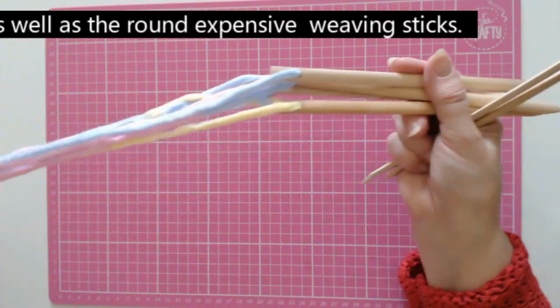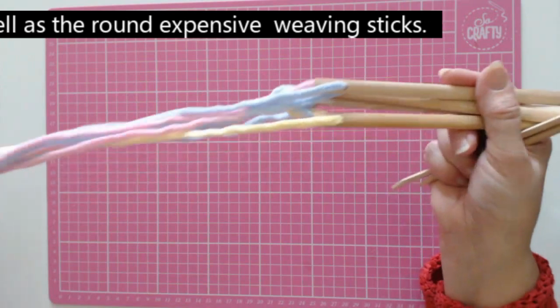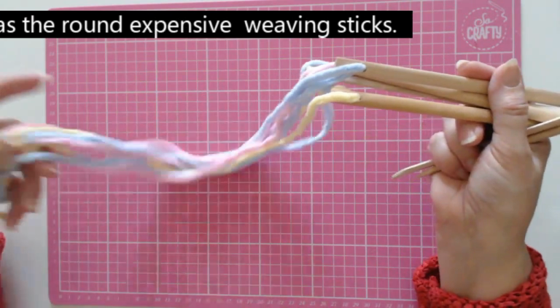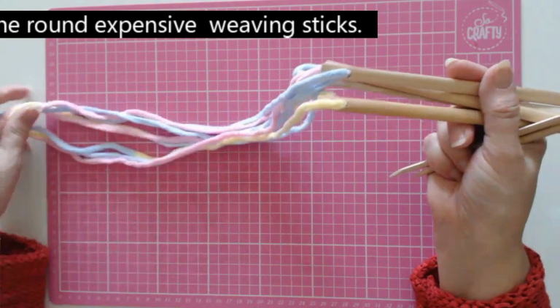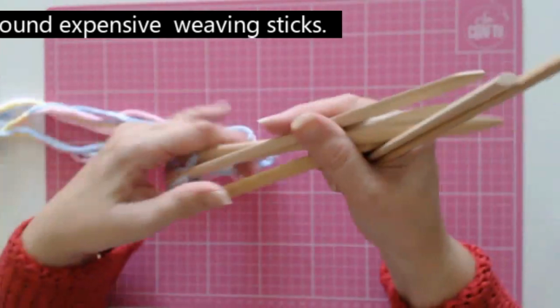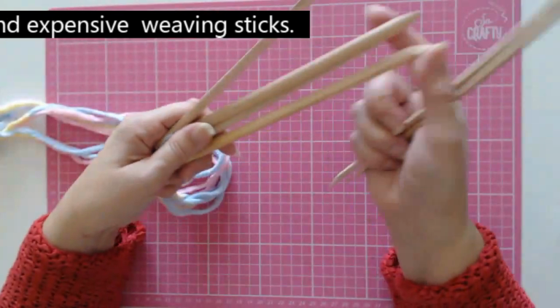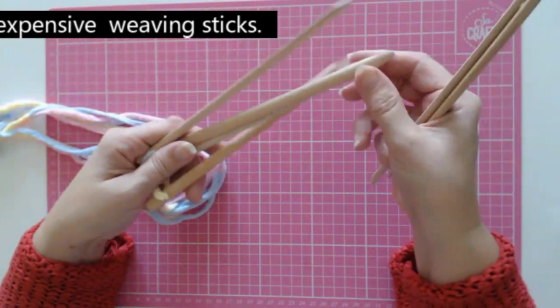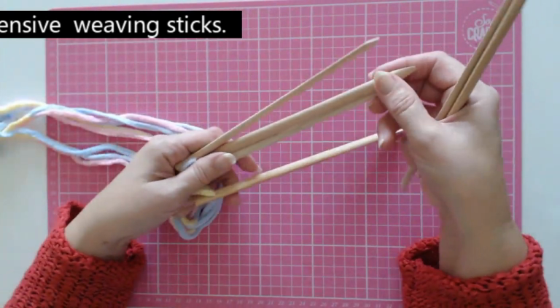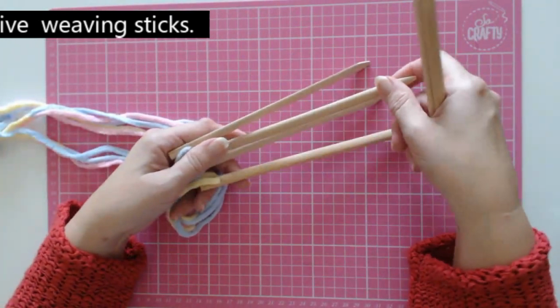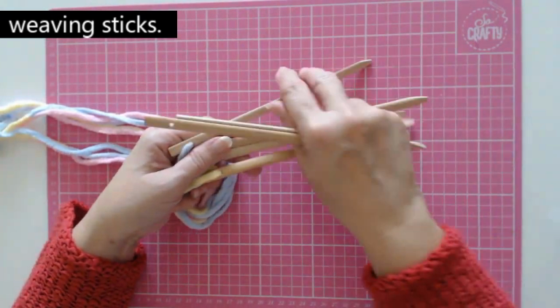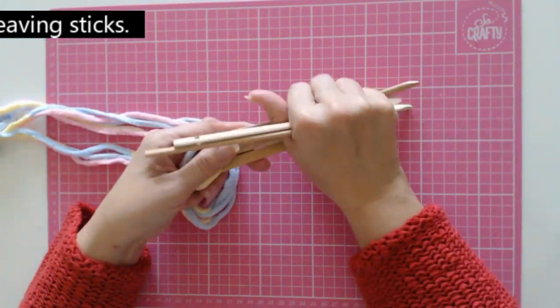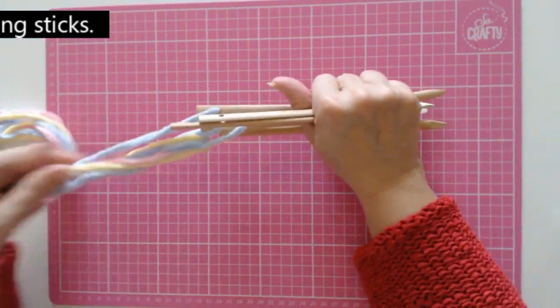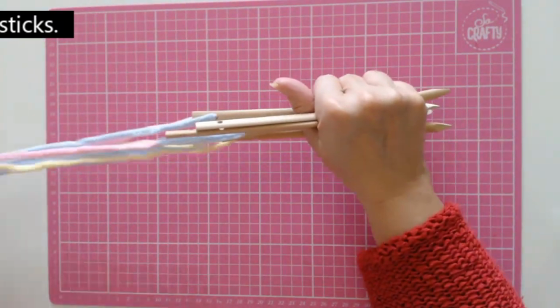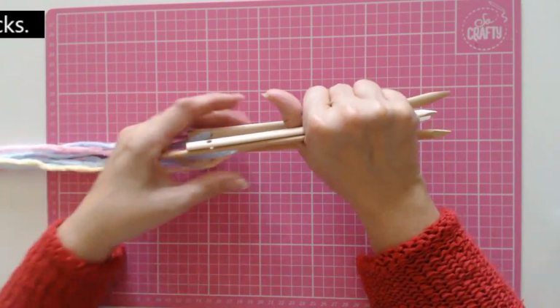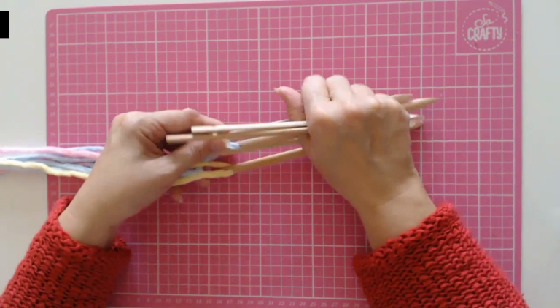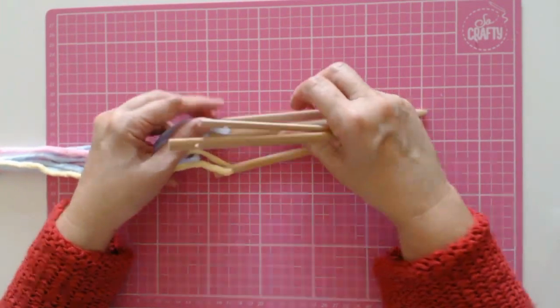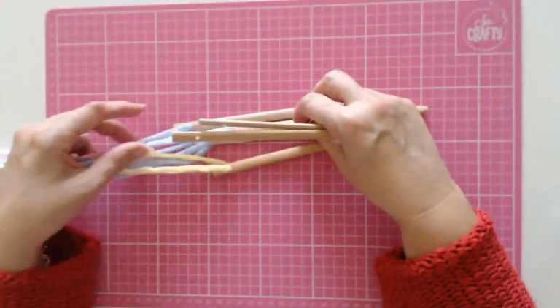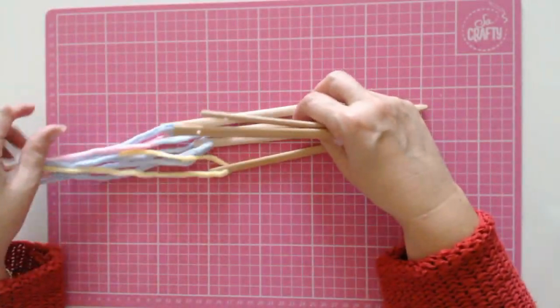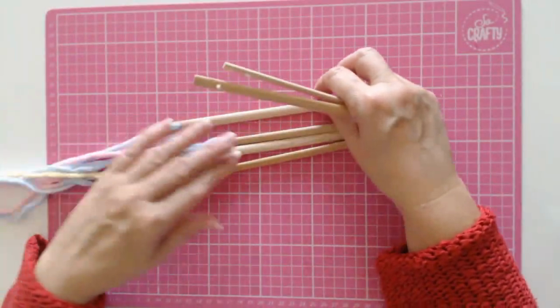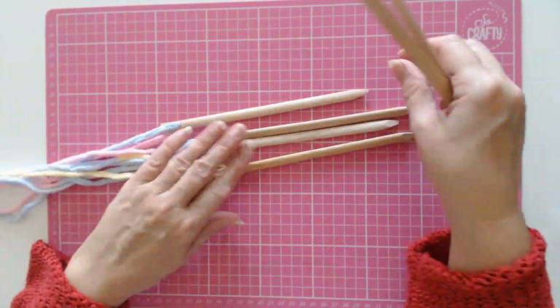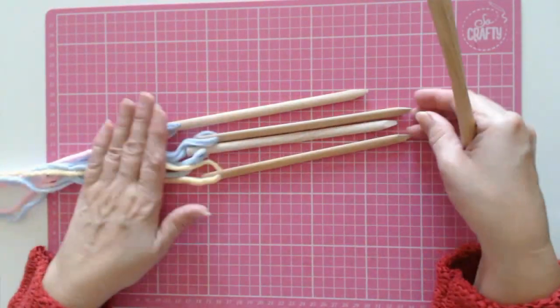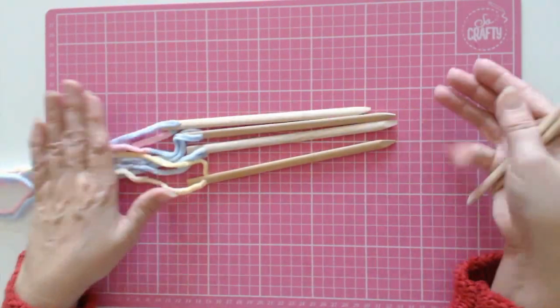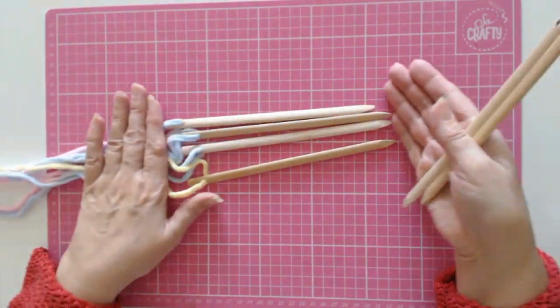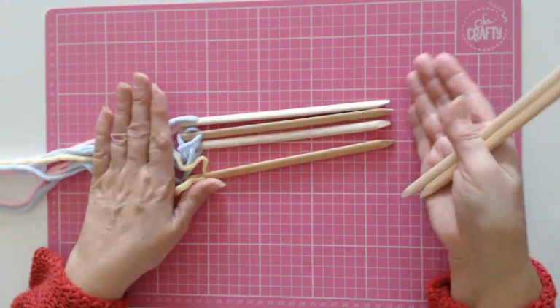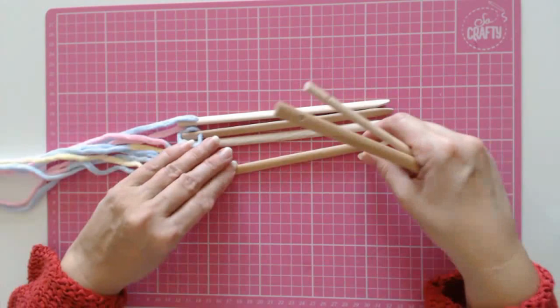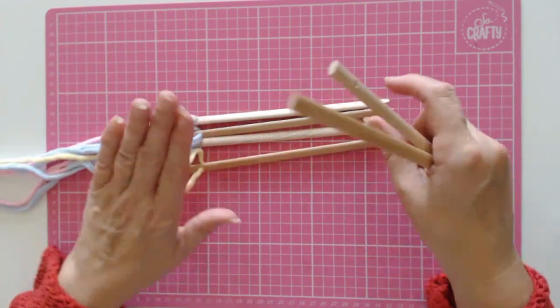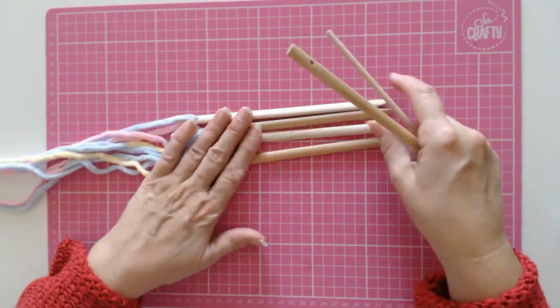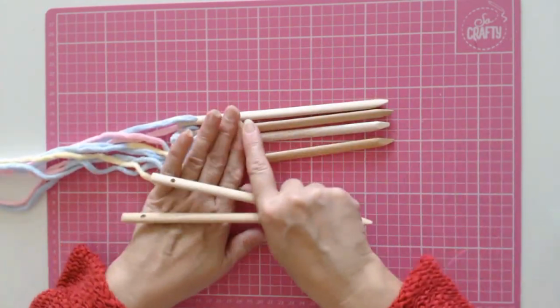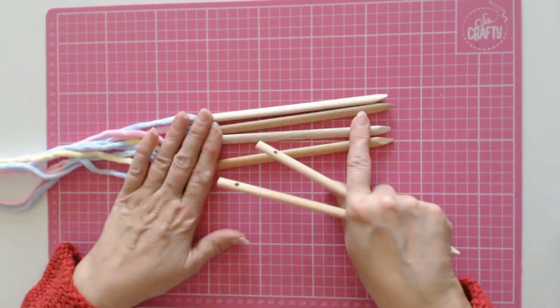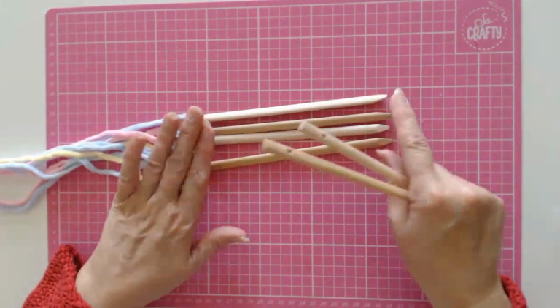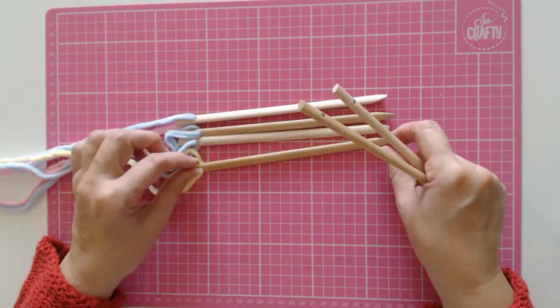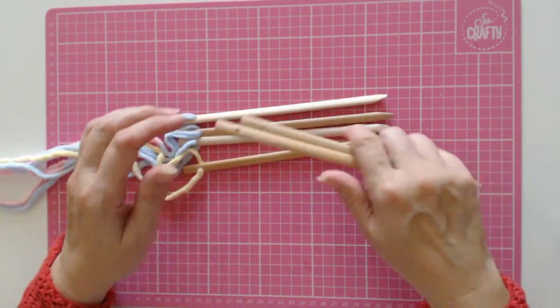What I'm going to show you is how to use these sticks, and they're amazing — you can make so many different things. These sticks are quite long, 20 centimetres long.